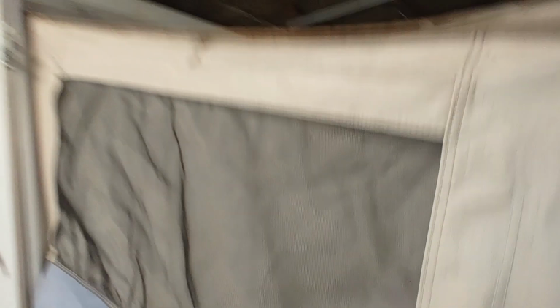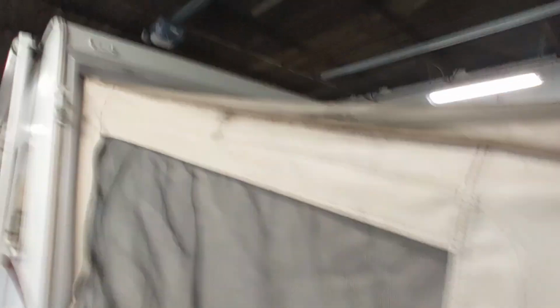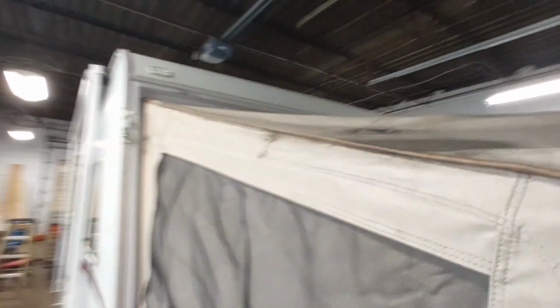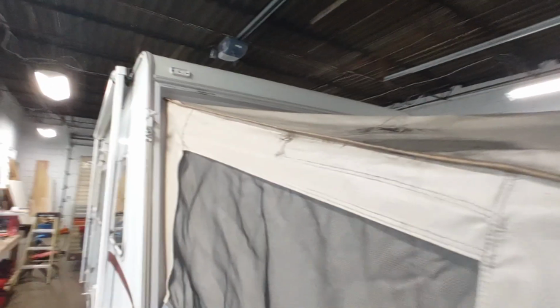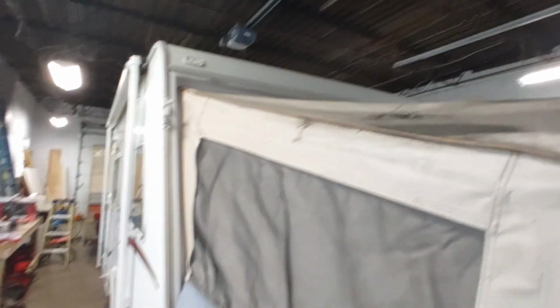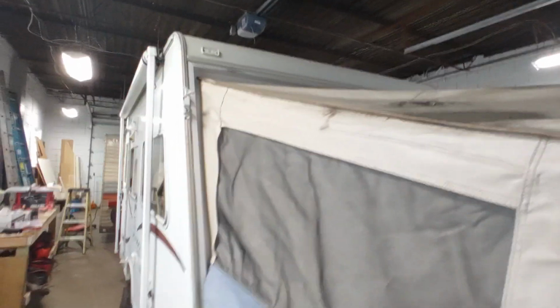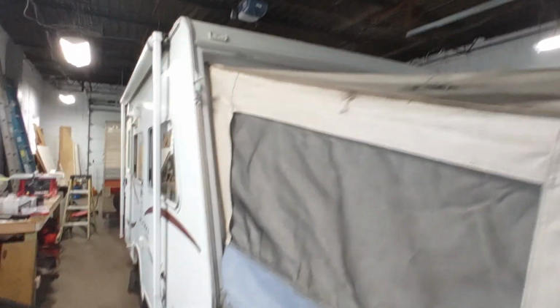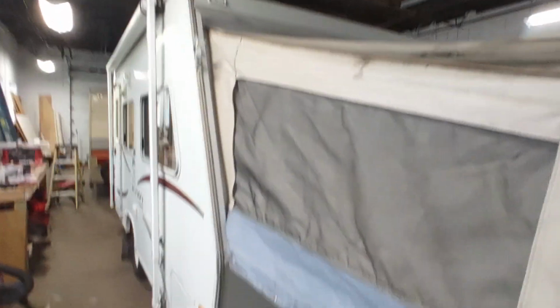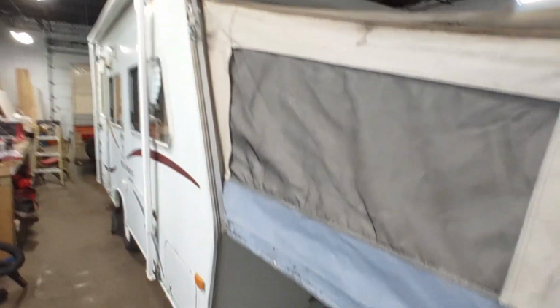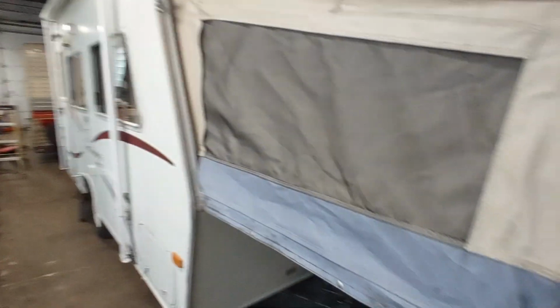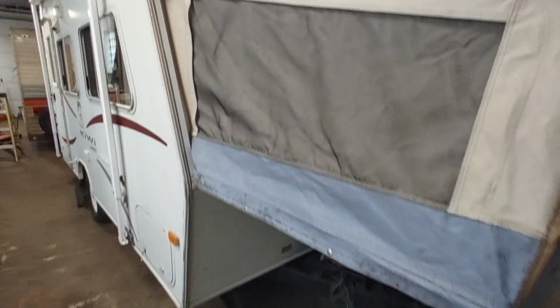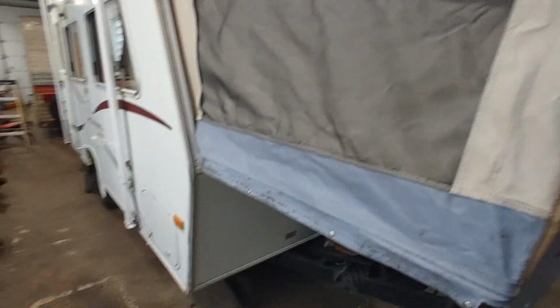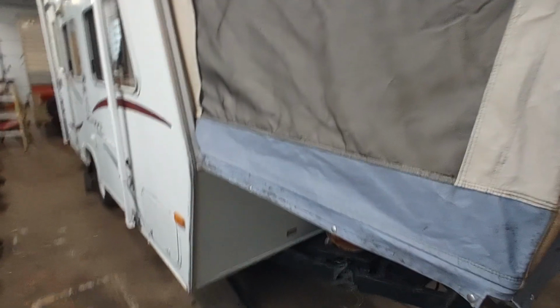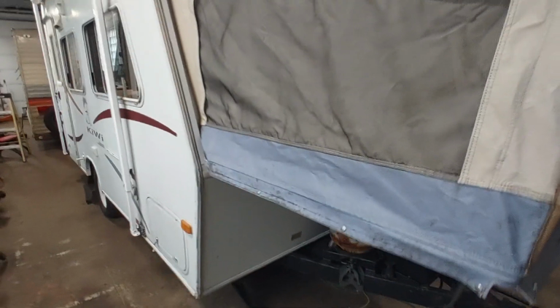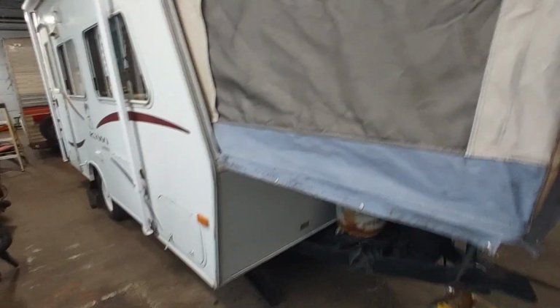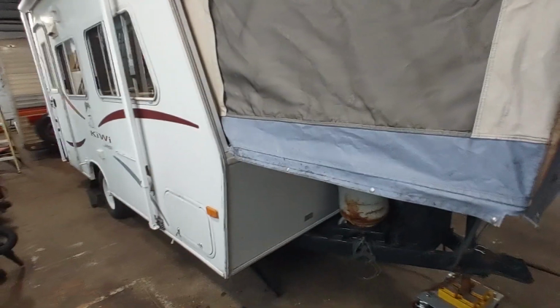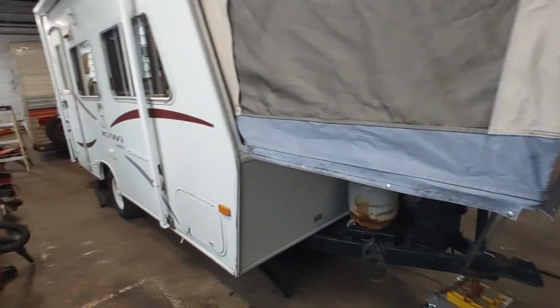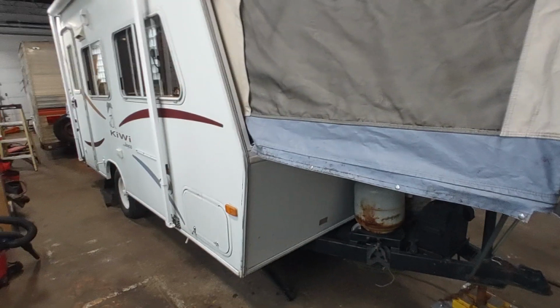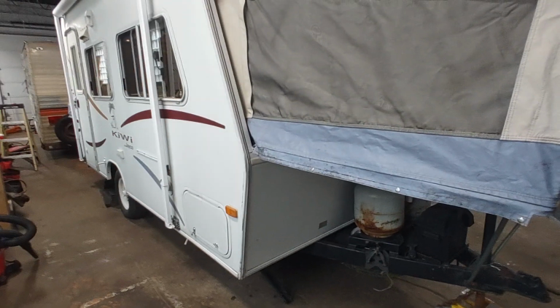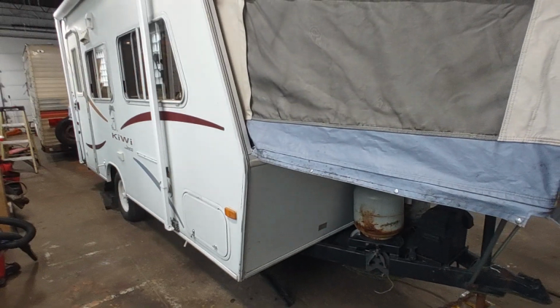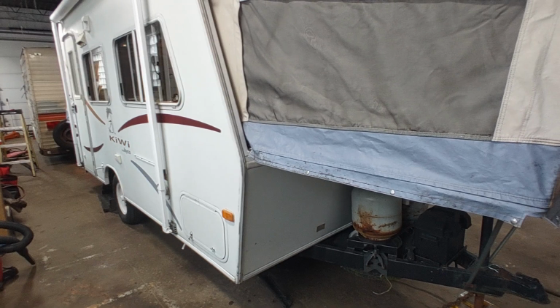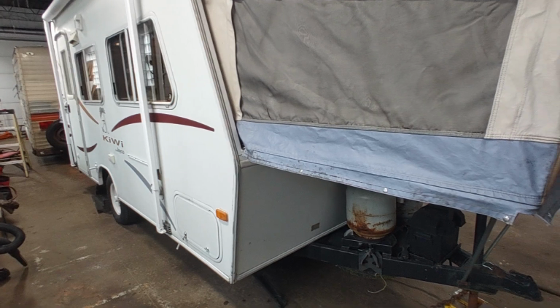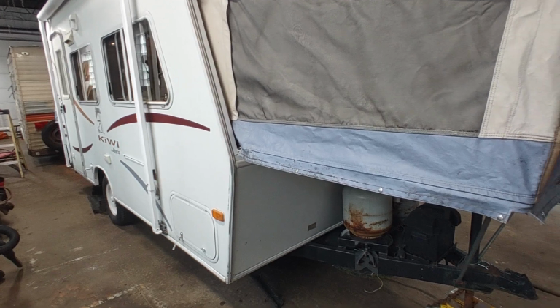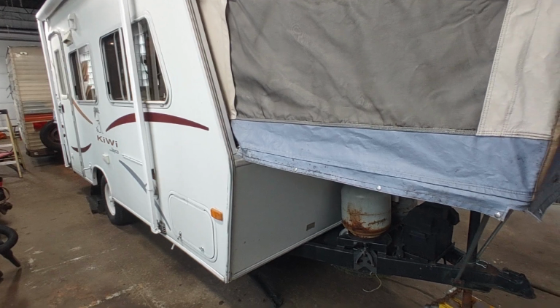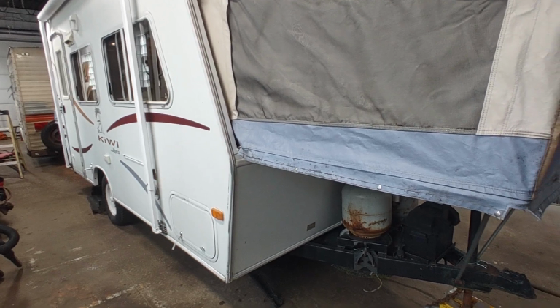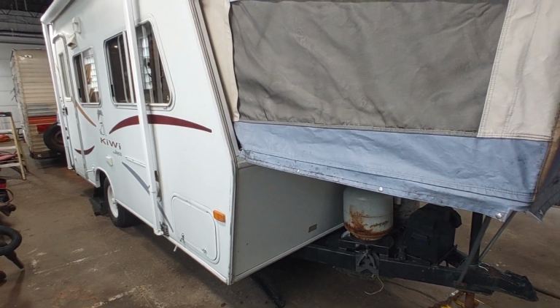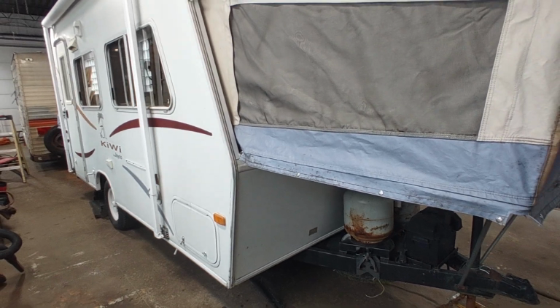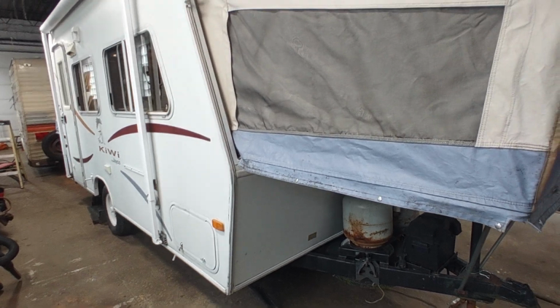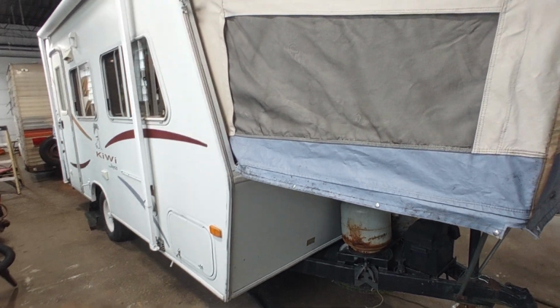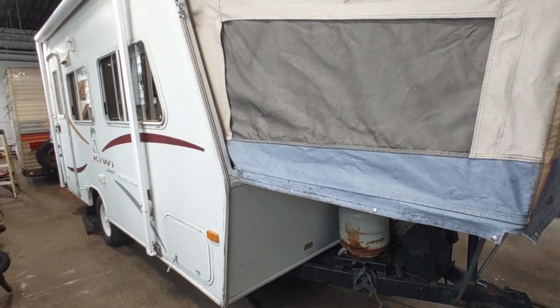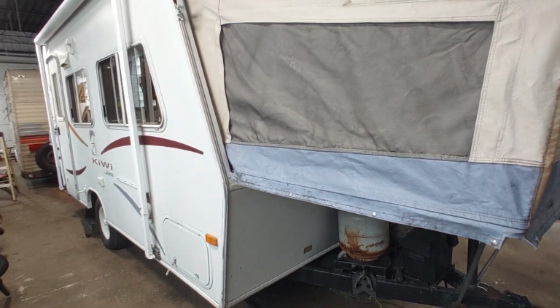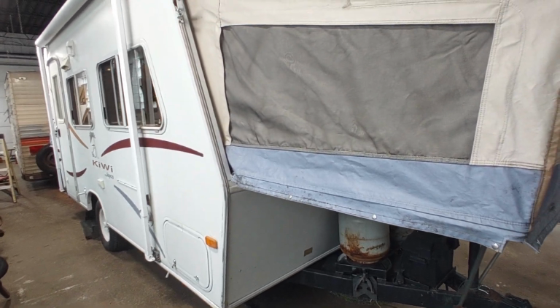This trailer — I do not have a battery for it. I might get one; we'll see. But let's go inside.